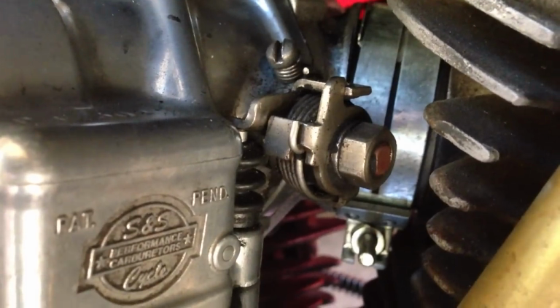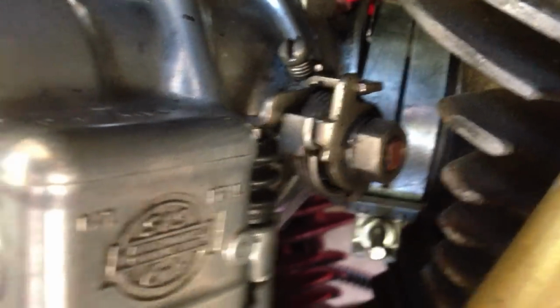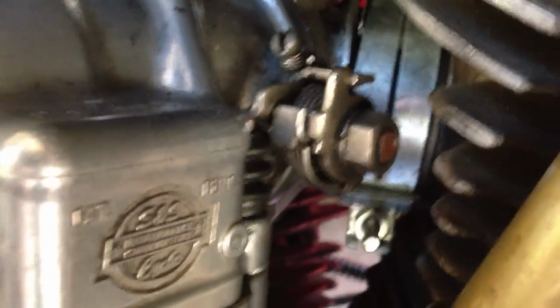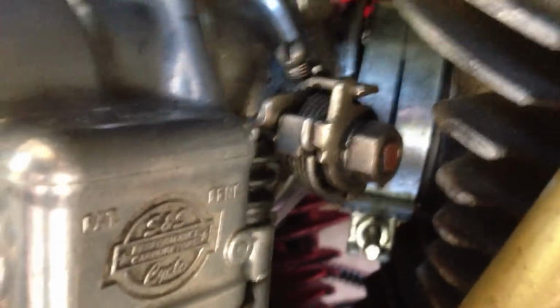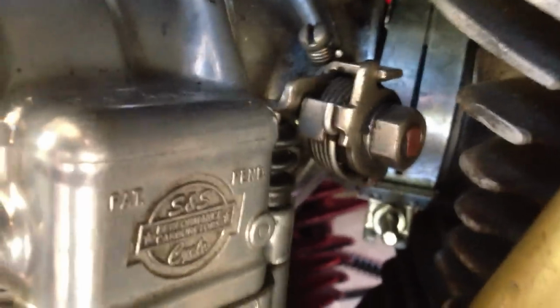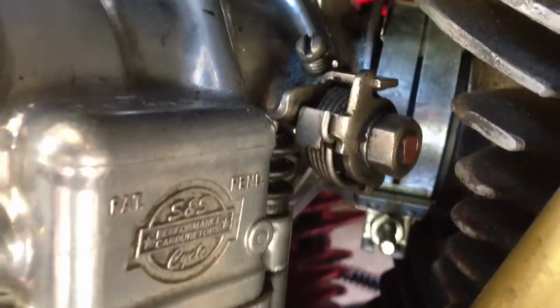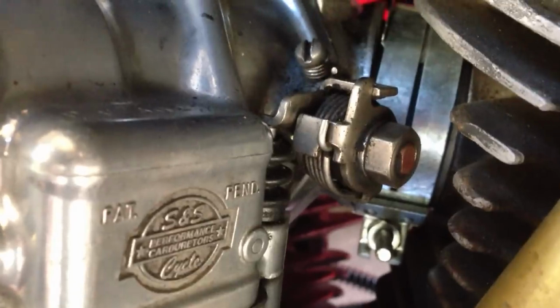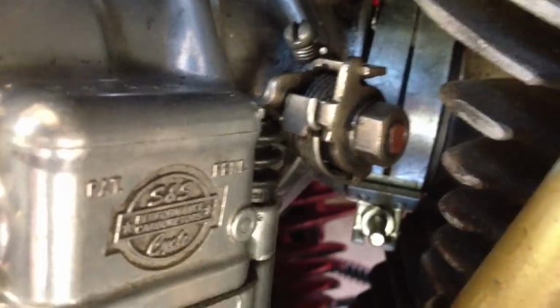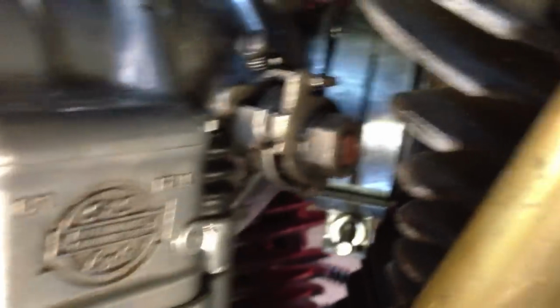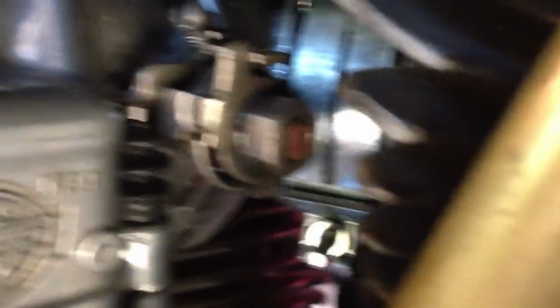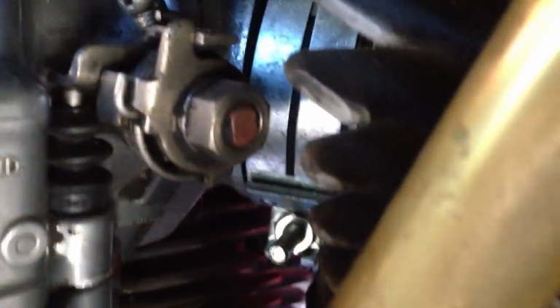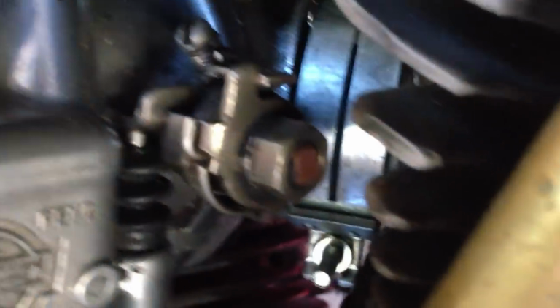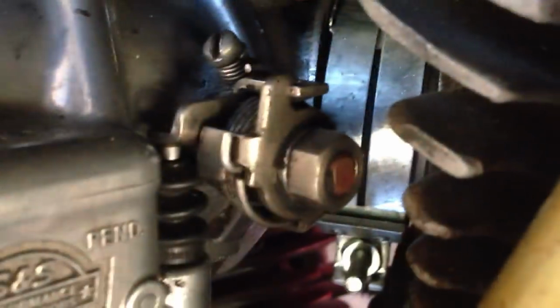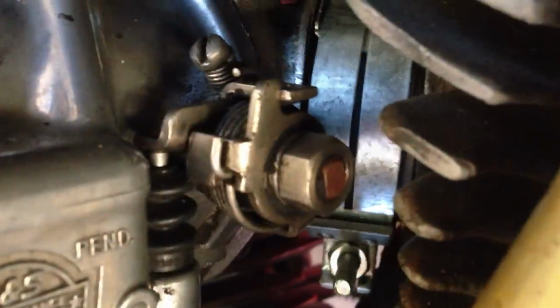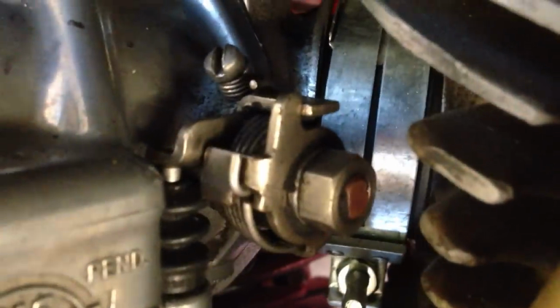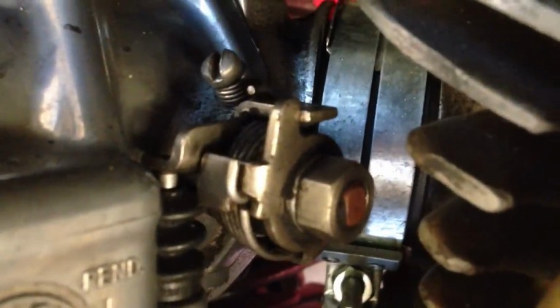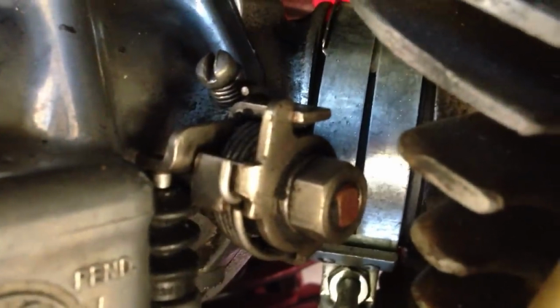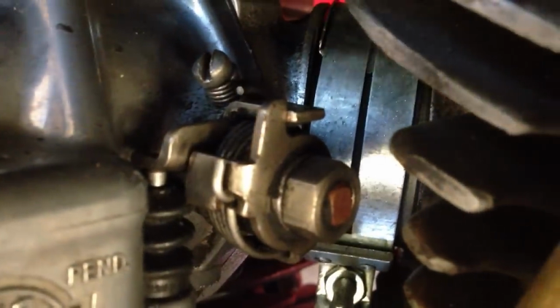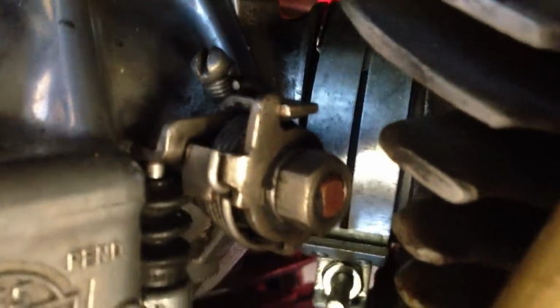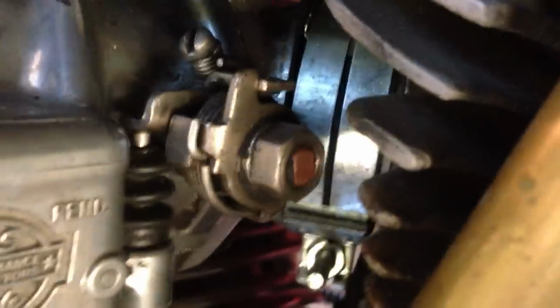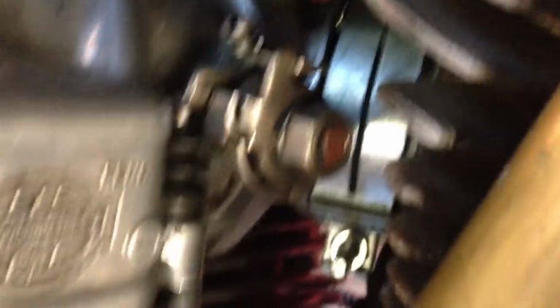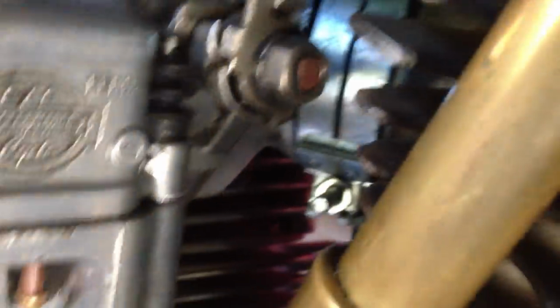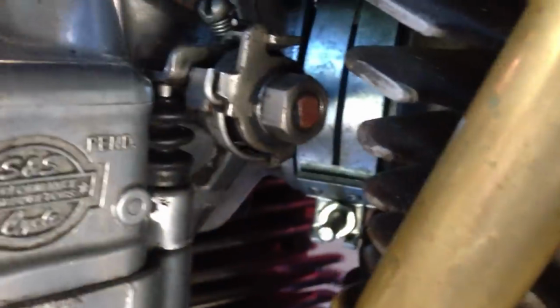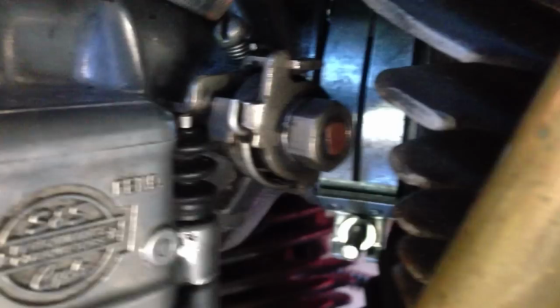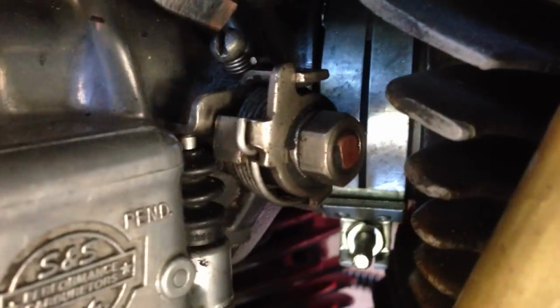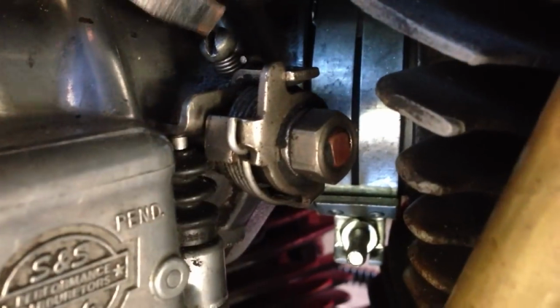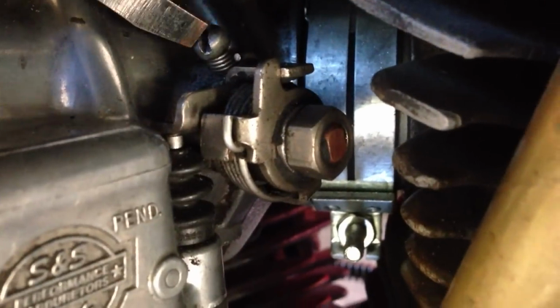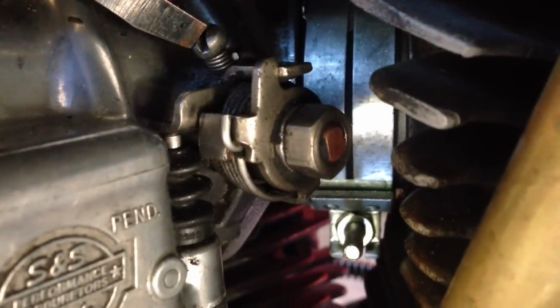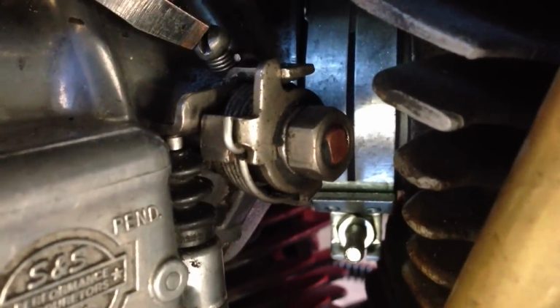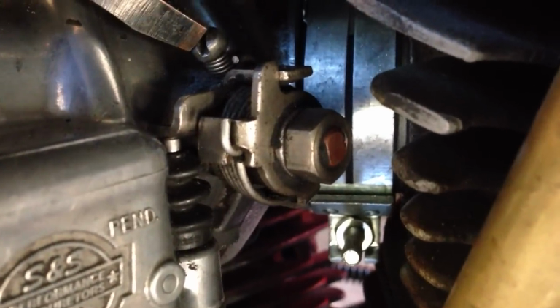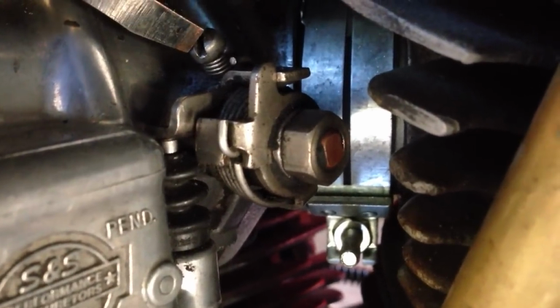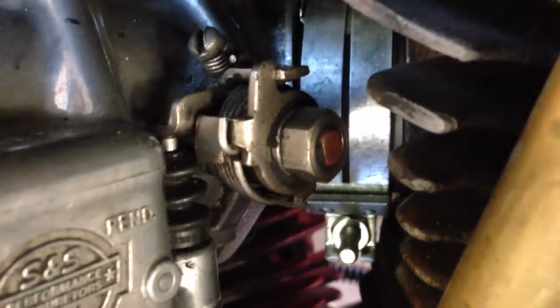Here's my S&S carb, and here is my accelerator pump setup. Now at the moment, I've got the accelerator pump screw which is there, and that is screwed all the way in.